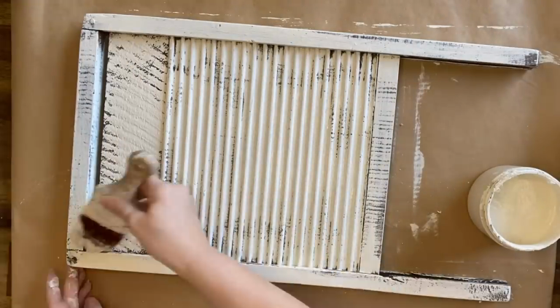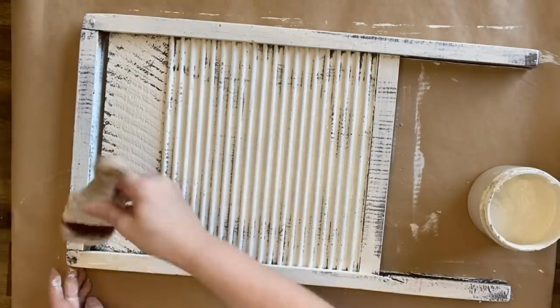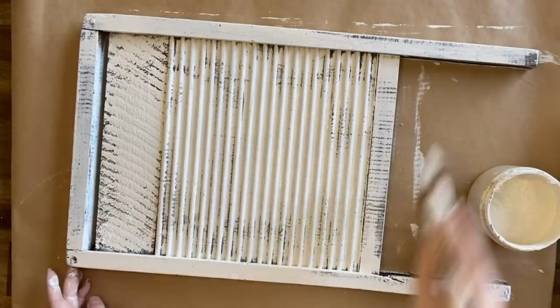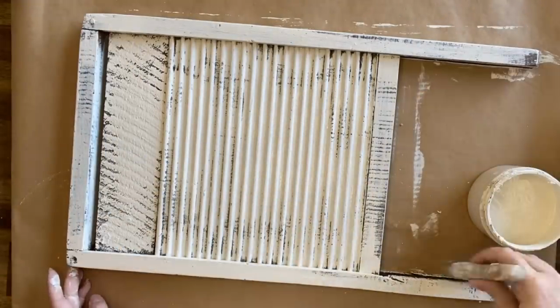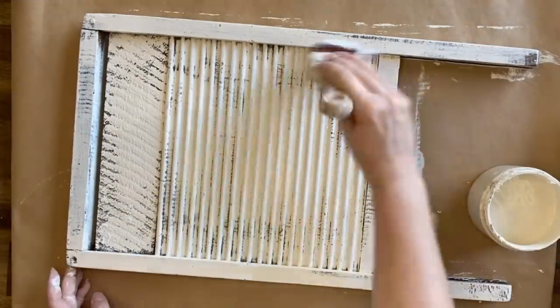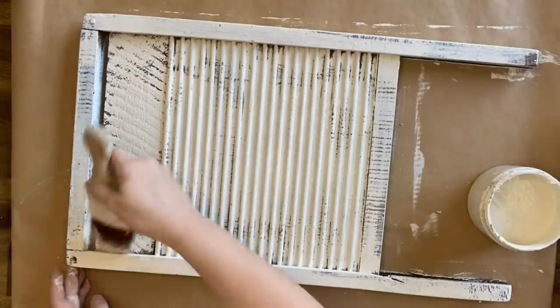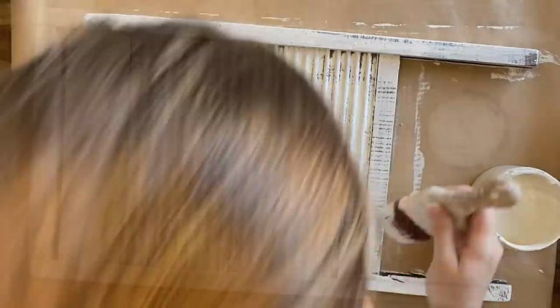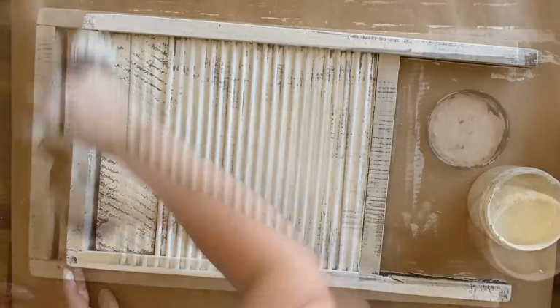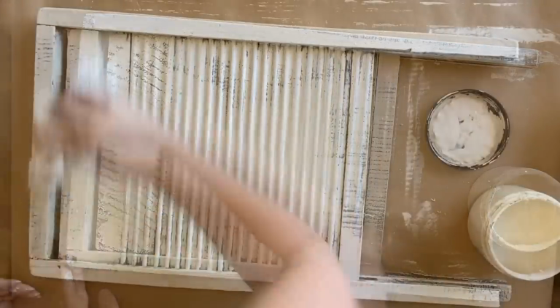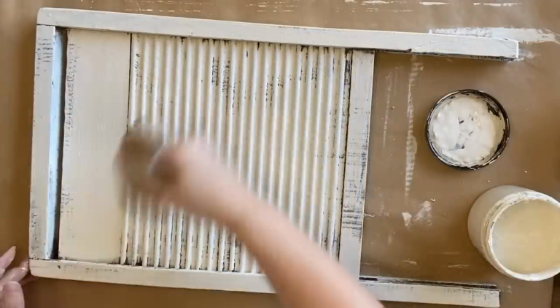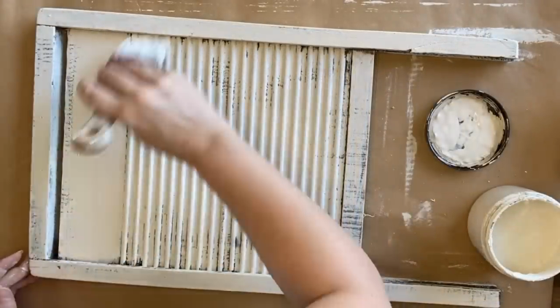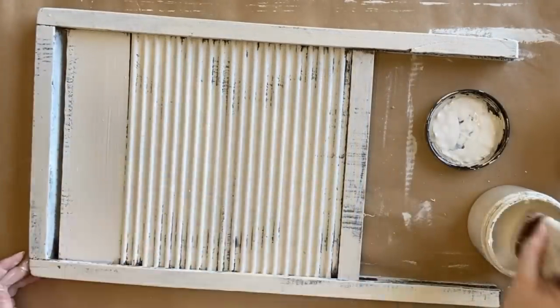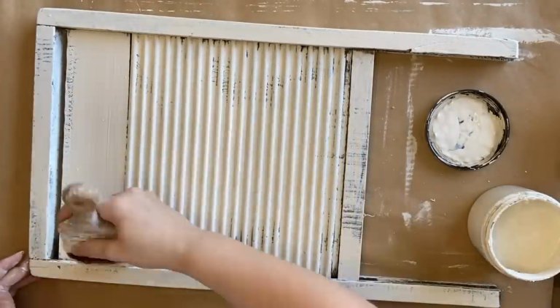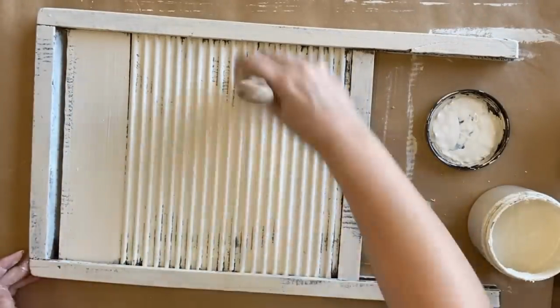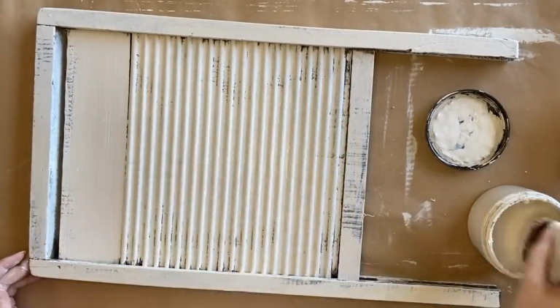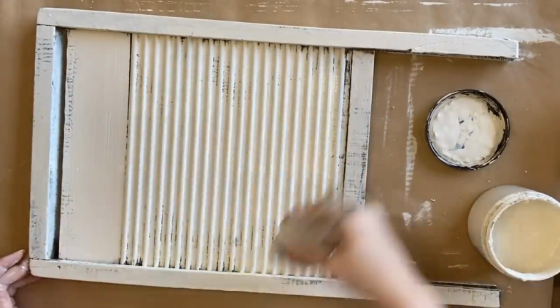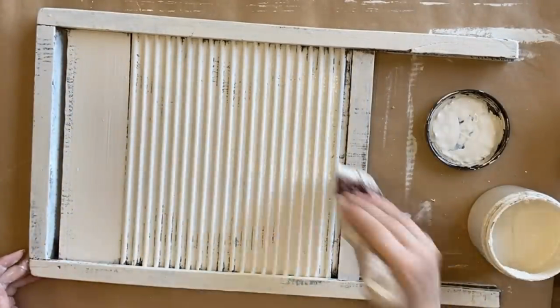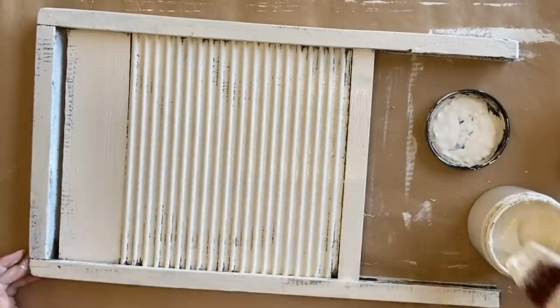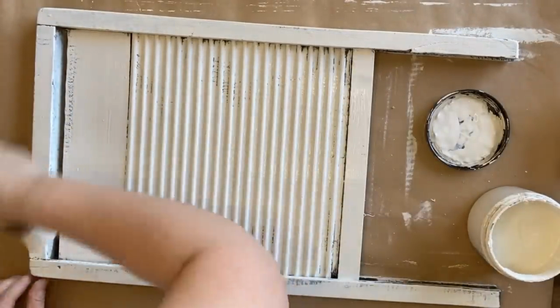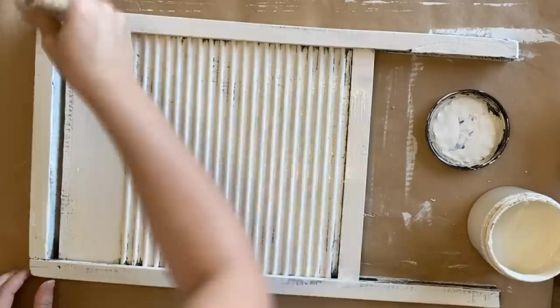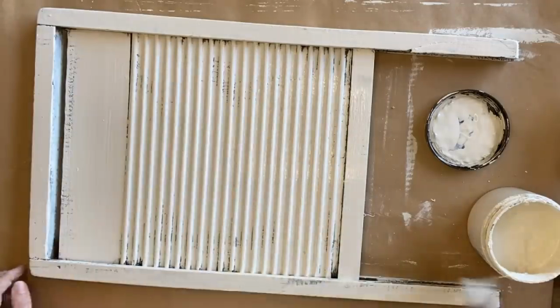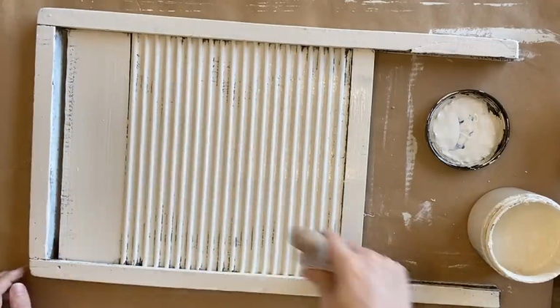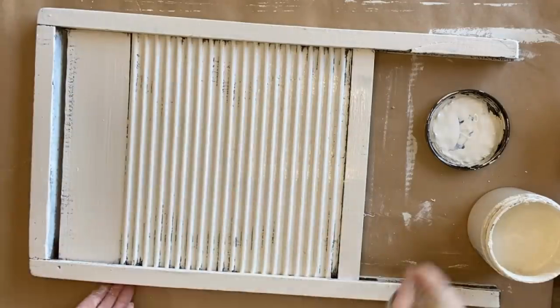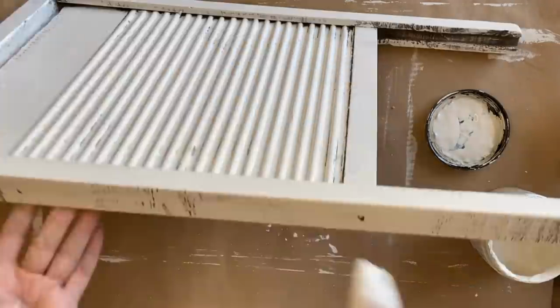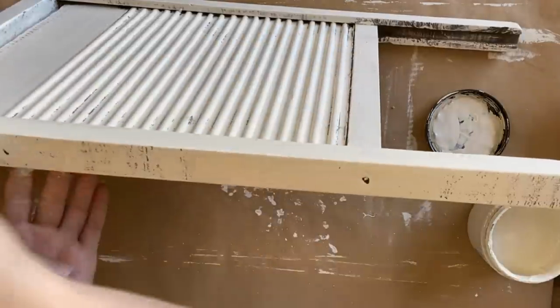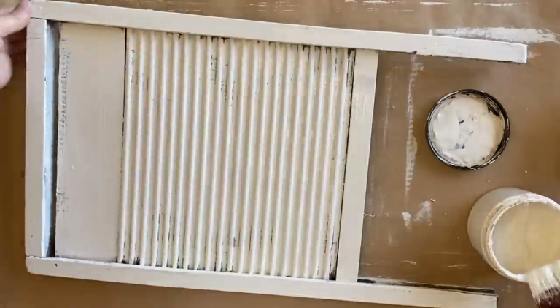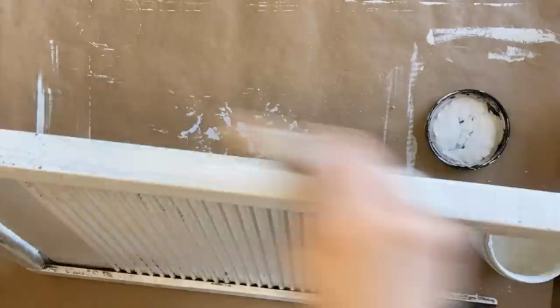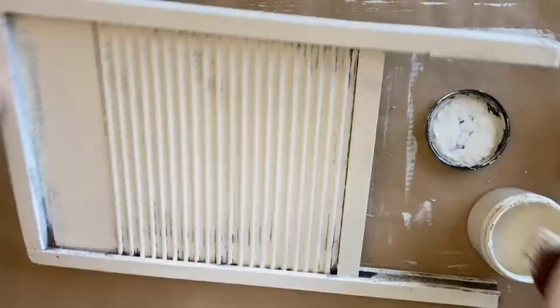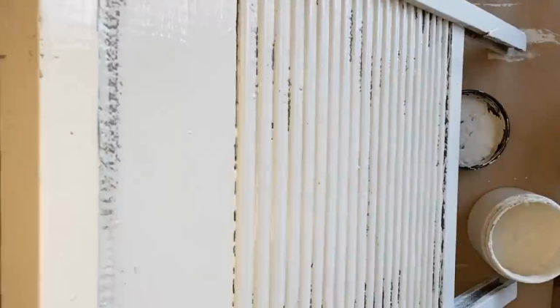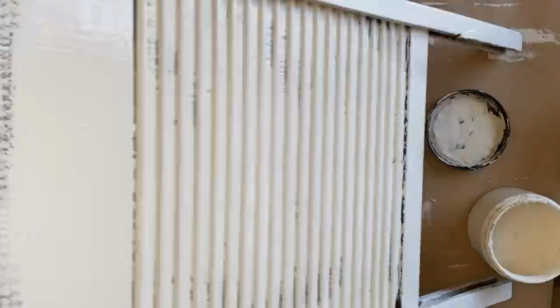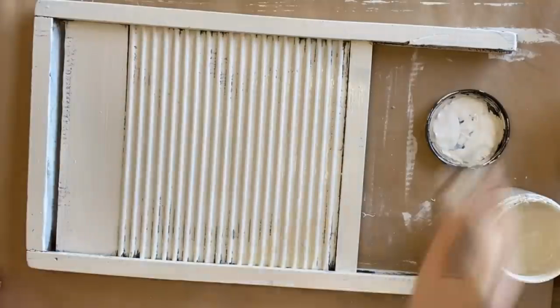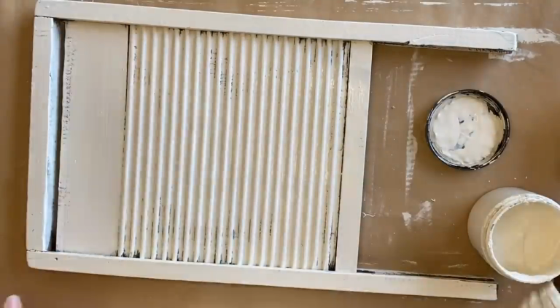I'm not being careful to get good coverage — I actually want some of that old wood to show through. We're going for a very vintage, rustic look here. I was a little bit worried about bleed through, but I just made sure to give the first coat a couple of hours to dry so that it could do its job before coming in with my second coat.